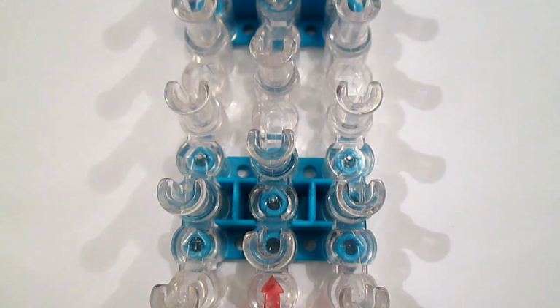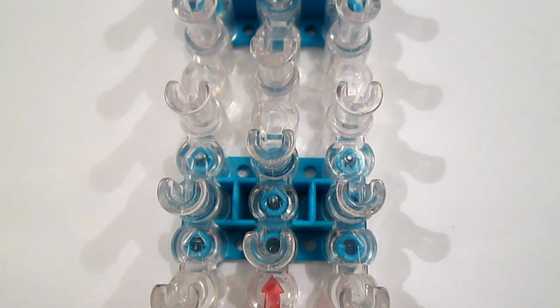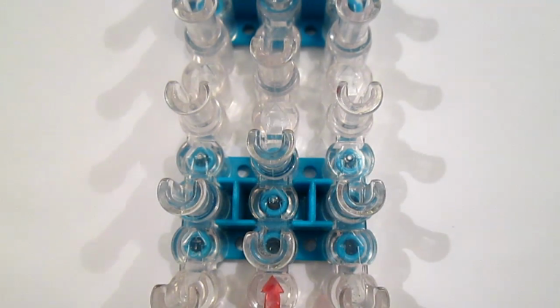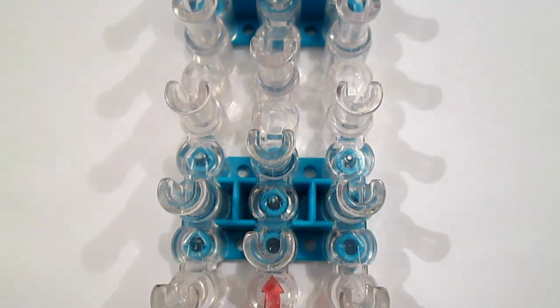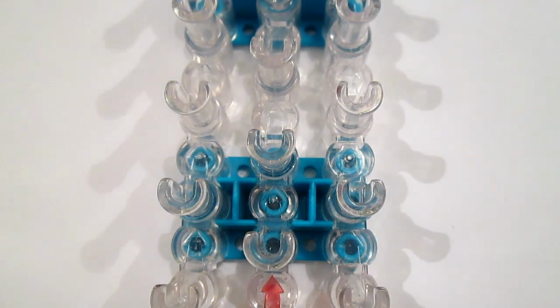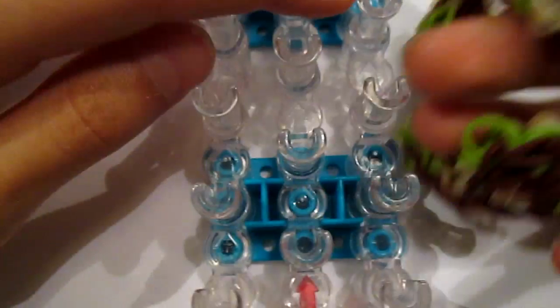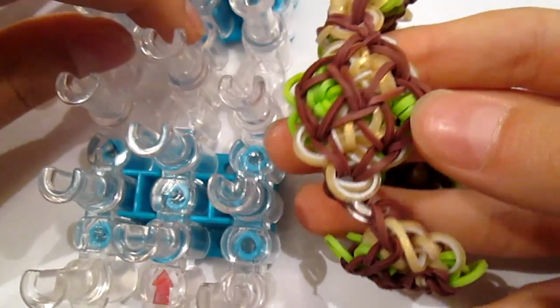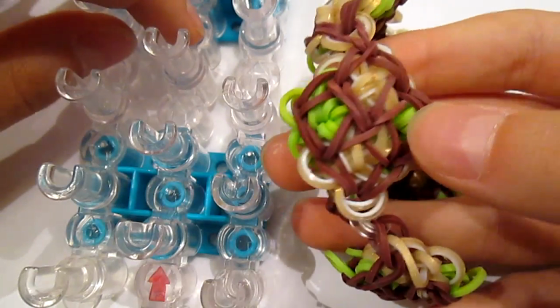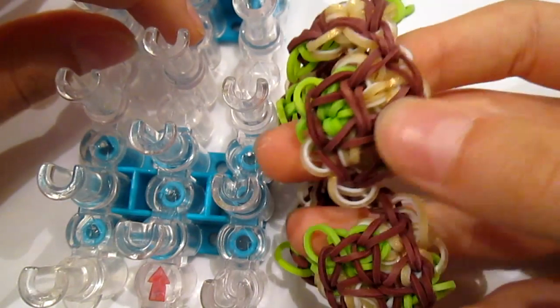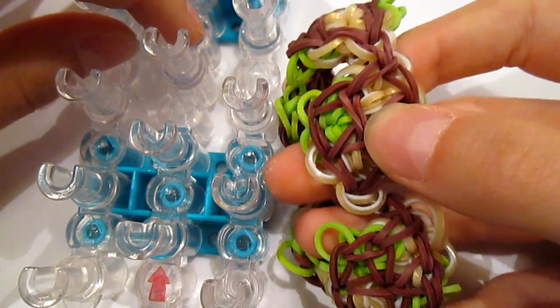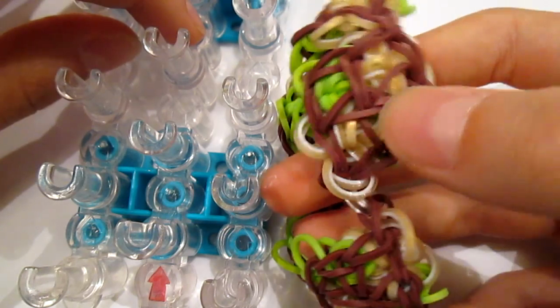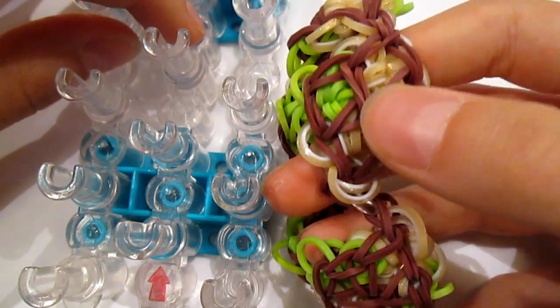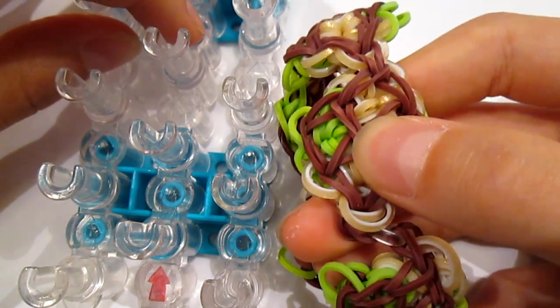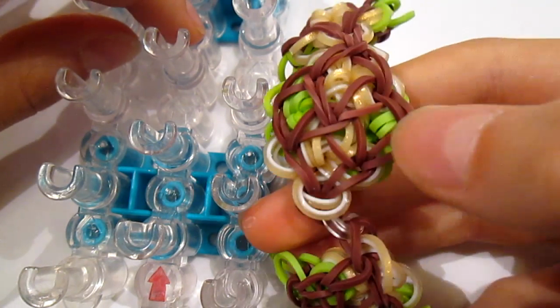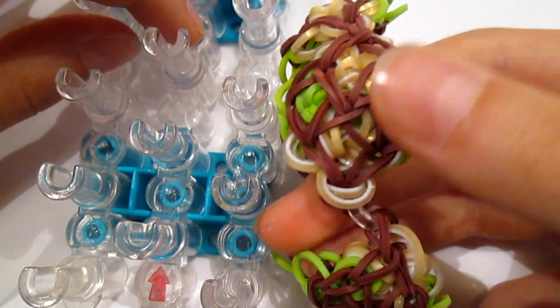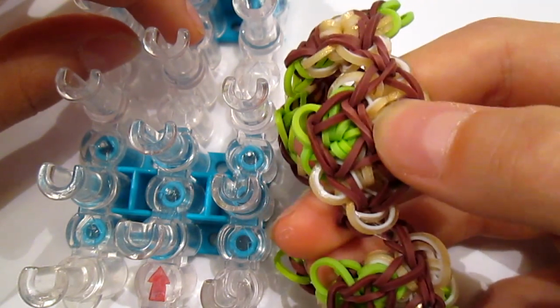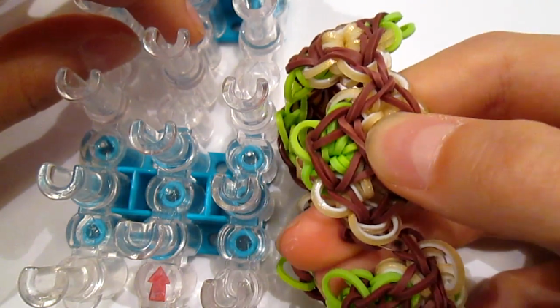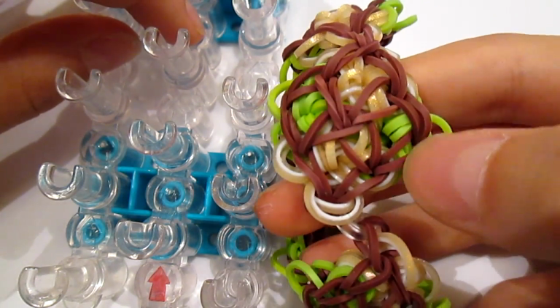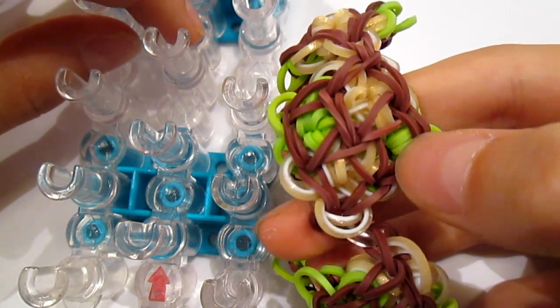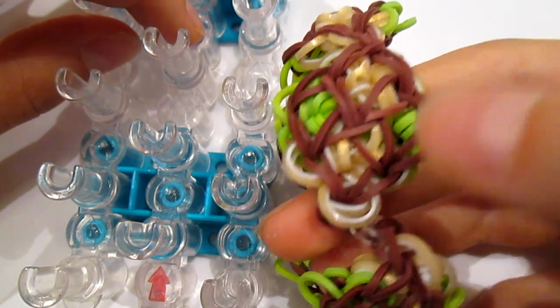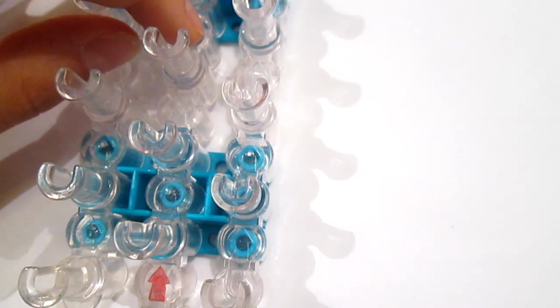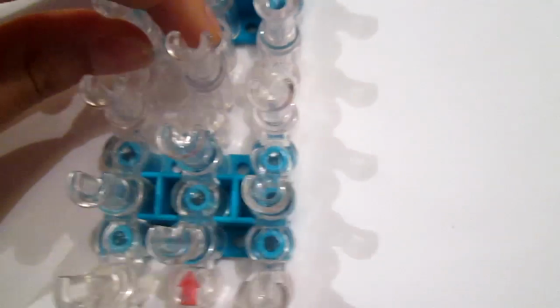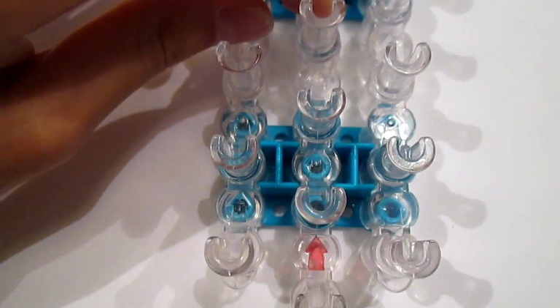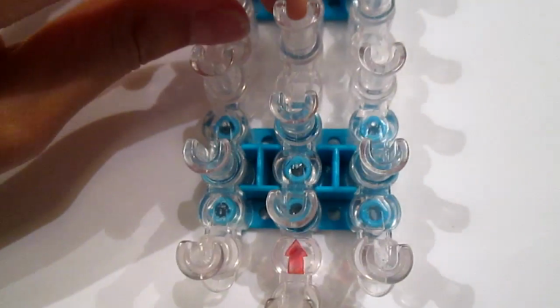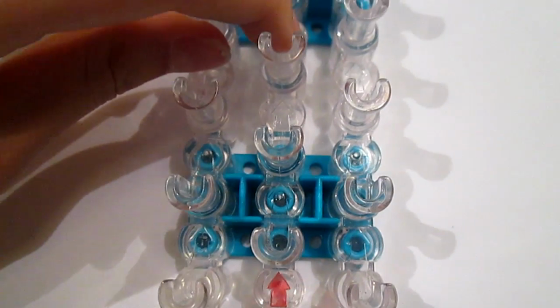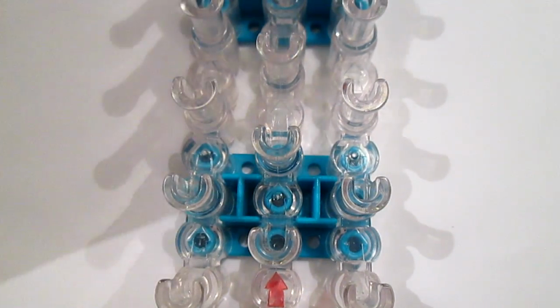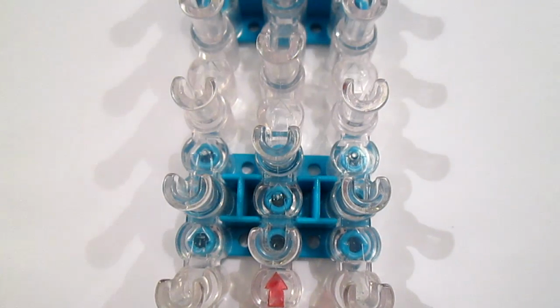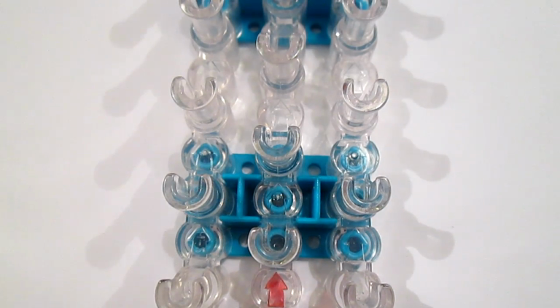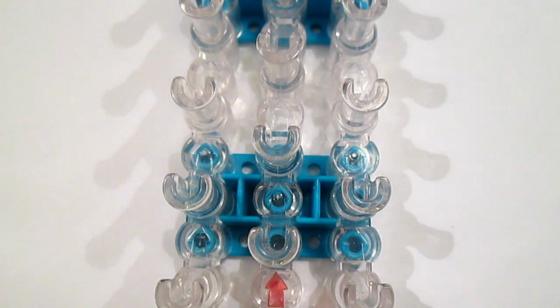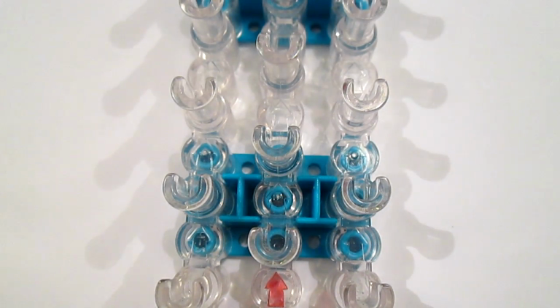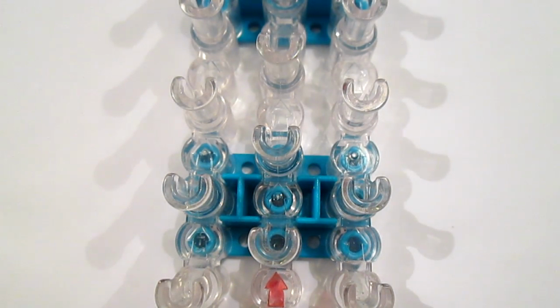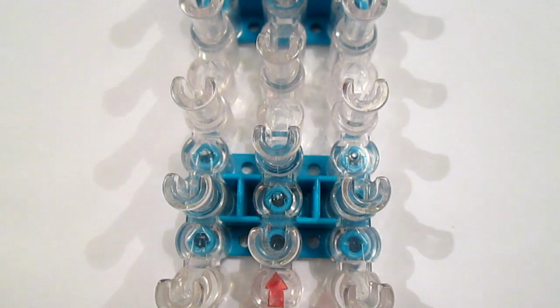So for this bracelet you're going to need per diamond: 14 brown bands, 10 gold ones, and 10 green ones — and that's per diamond. I use five diamonds so you multiply all that by five.